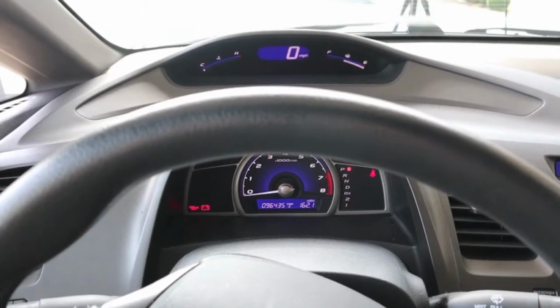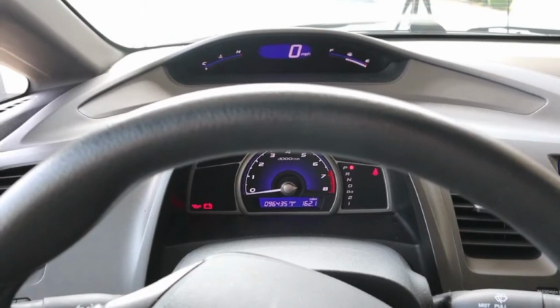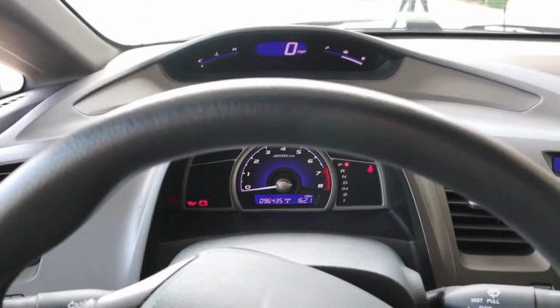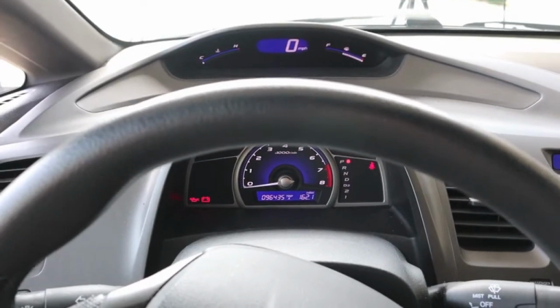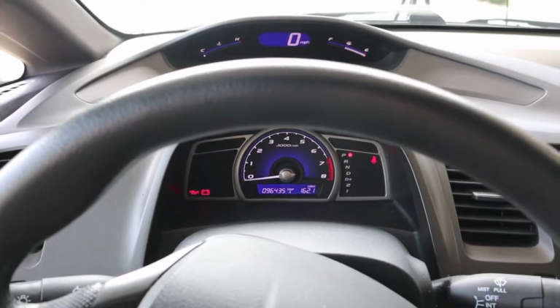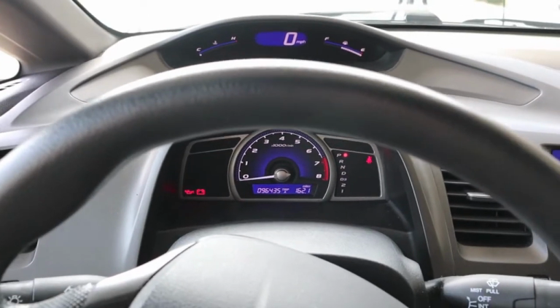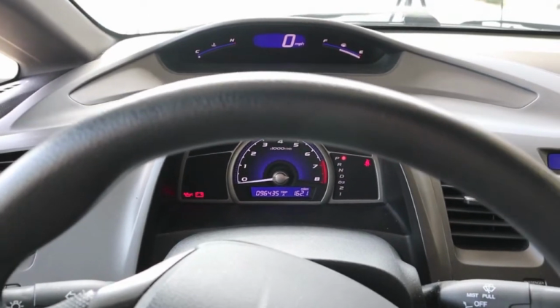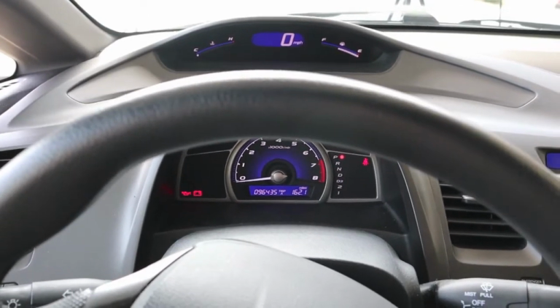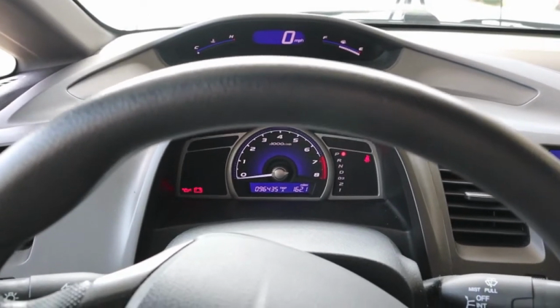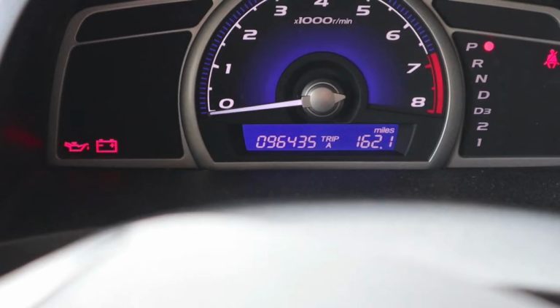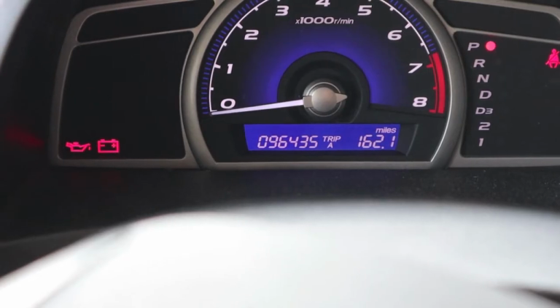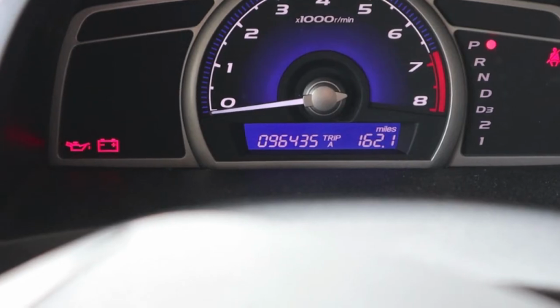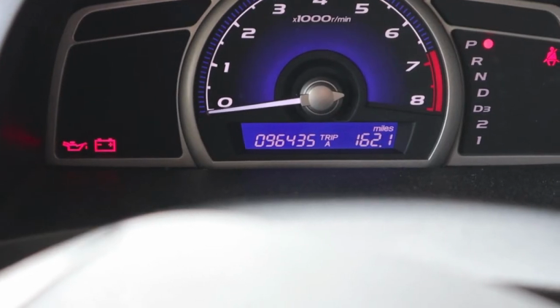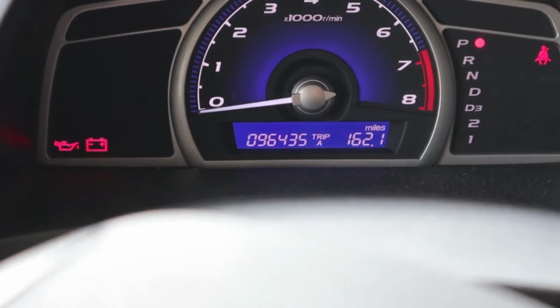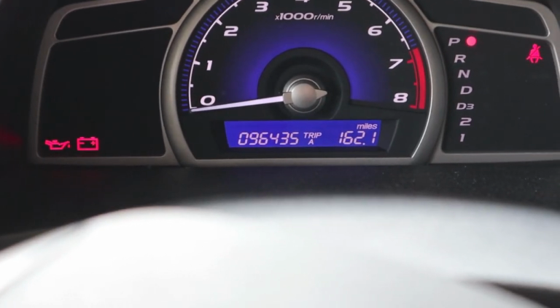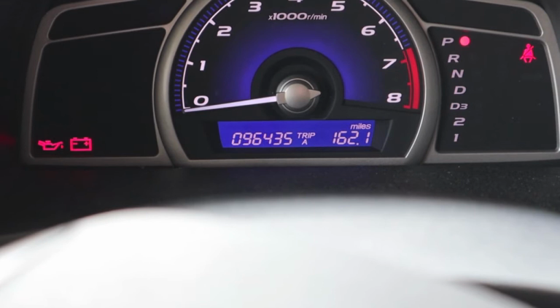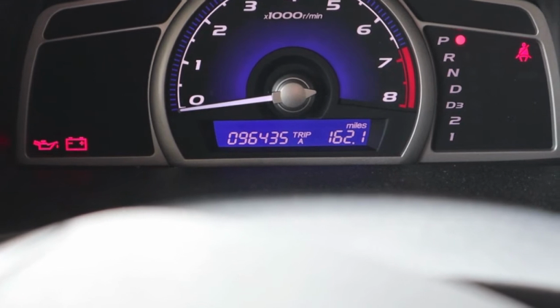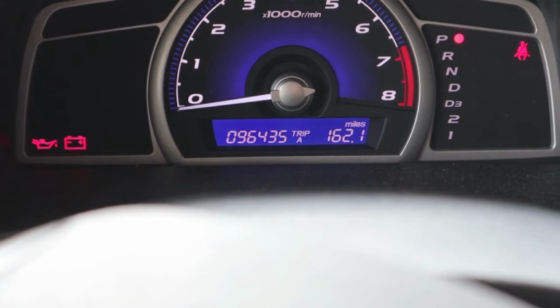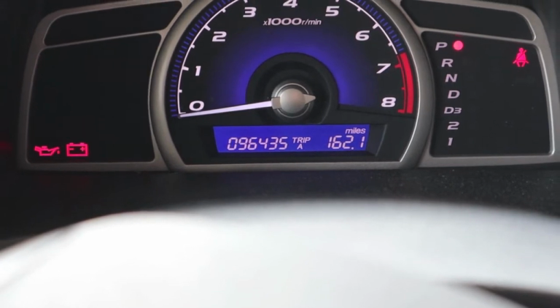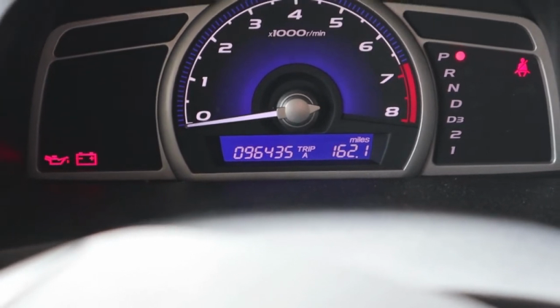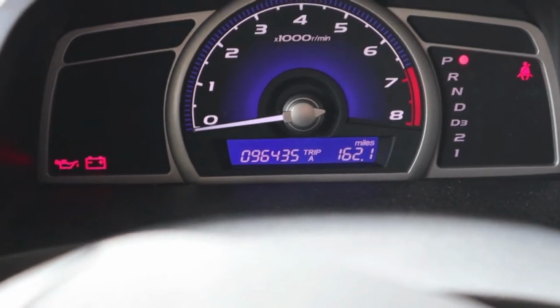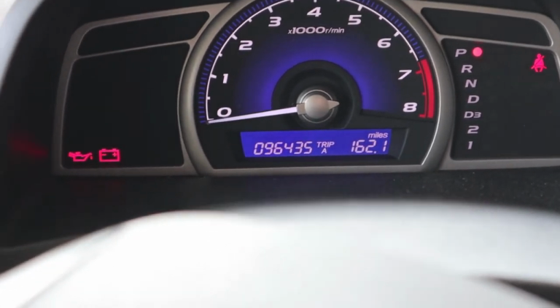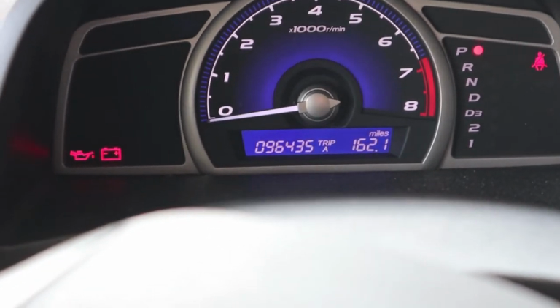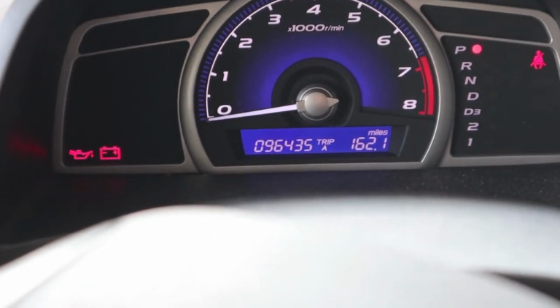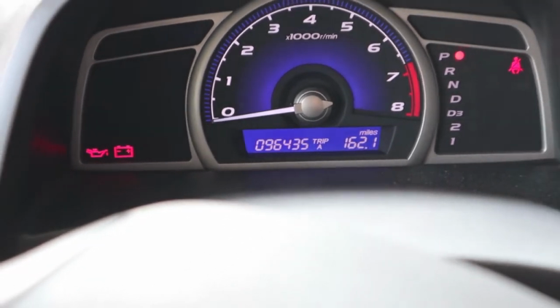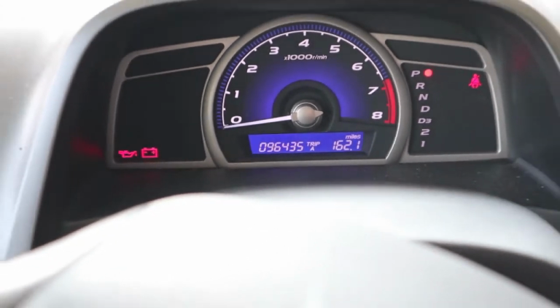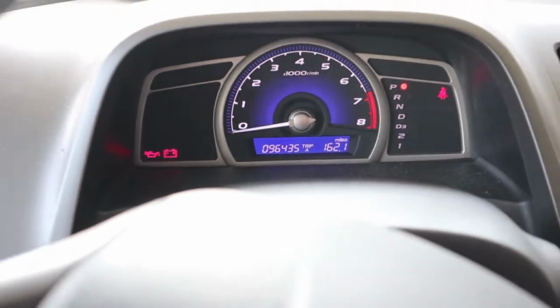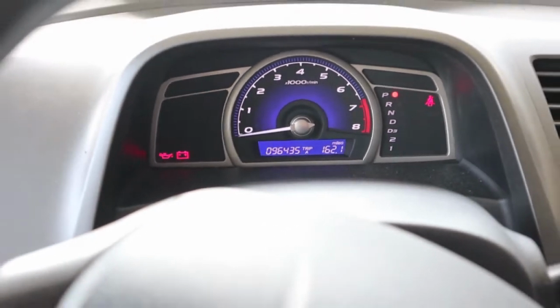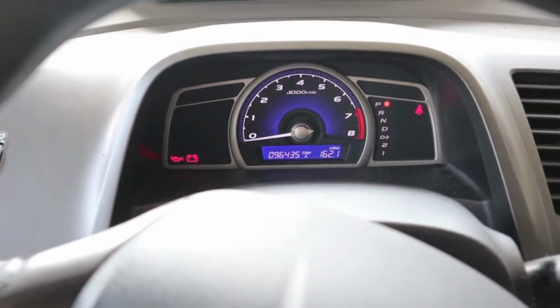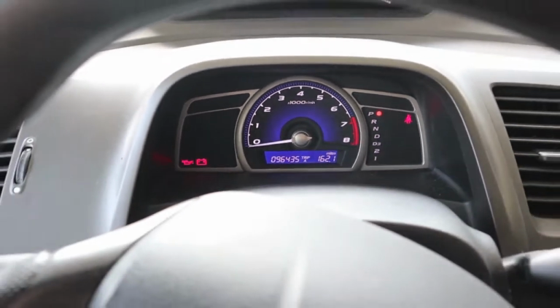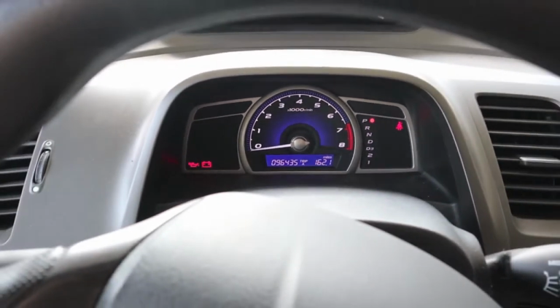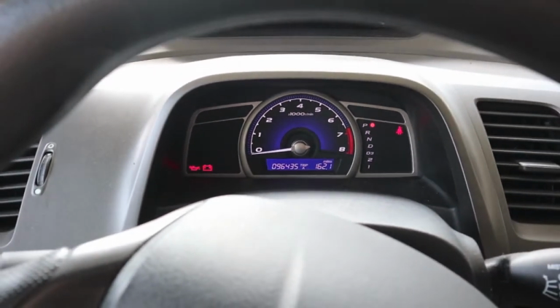2008 Honda Civic LX, 96,435 miles. The plugs have never been changed. We're going to swap them out.